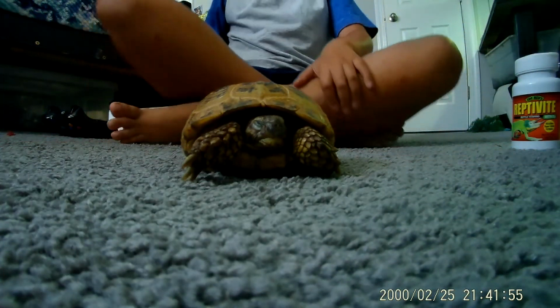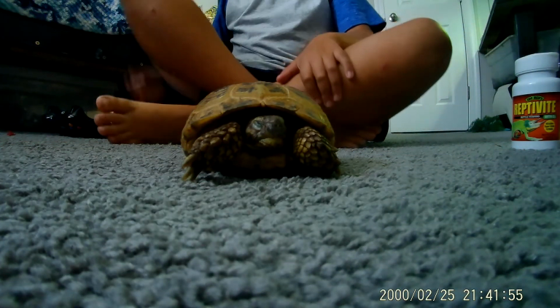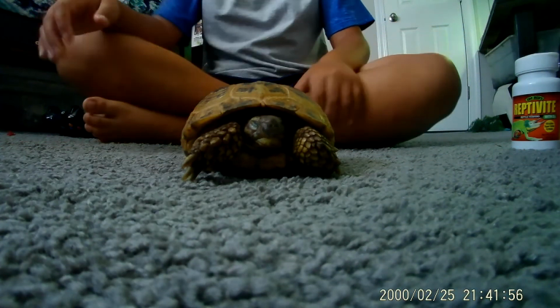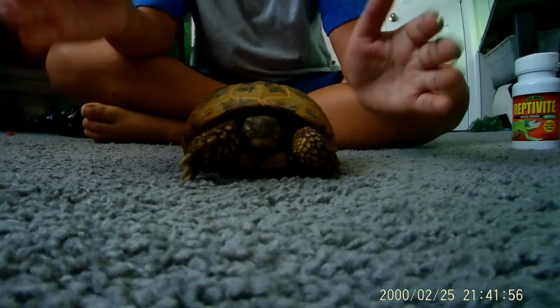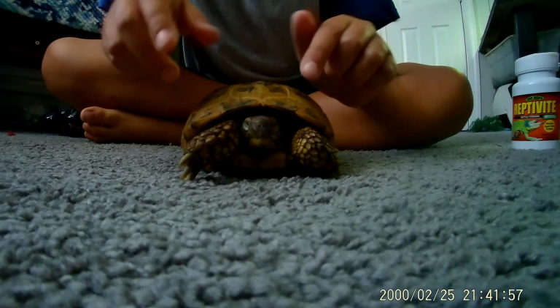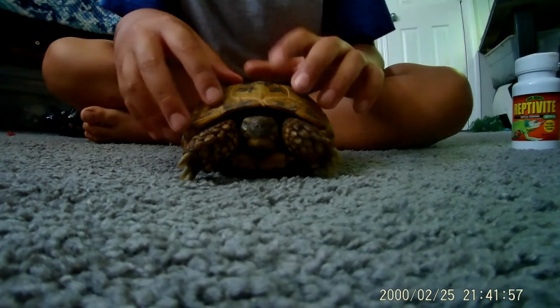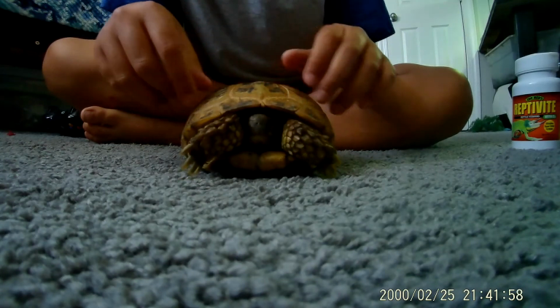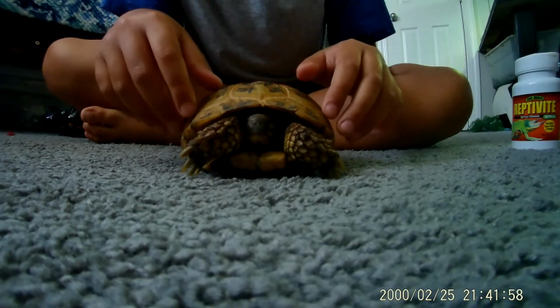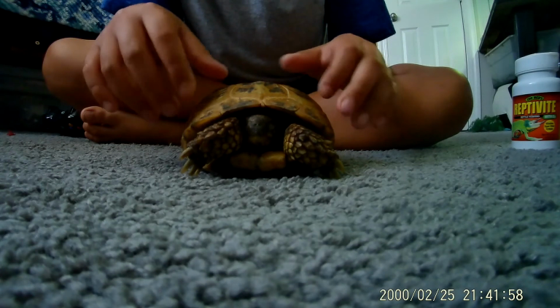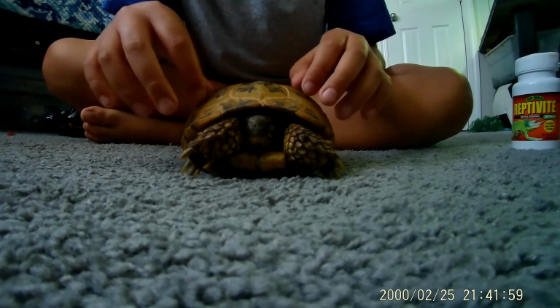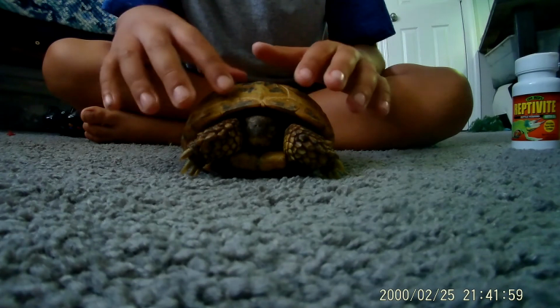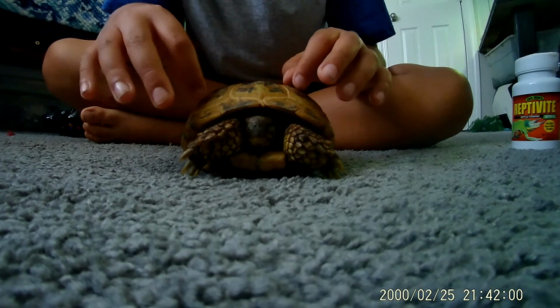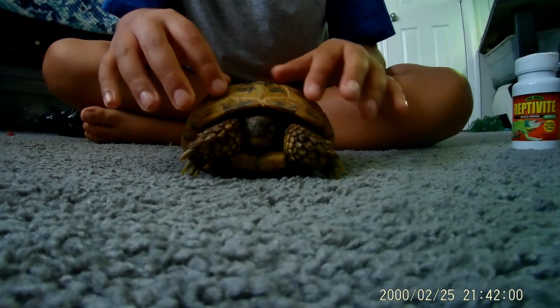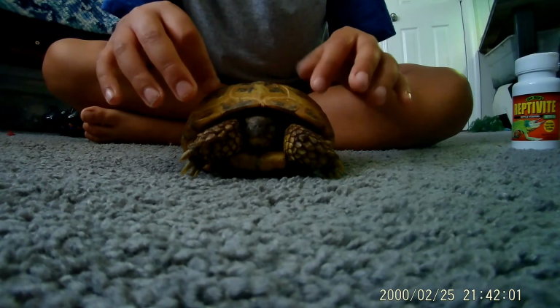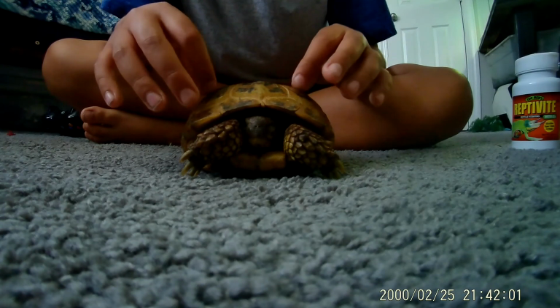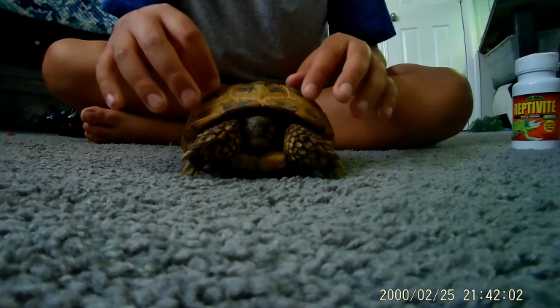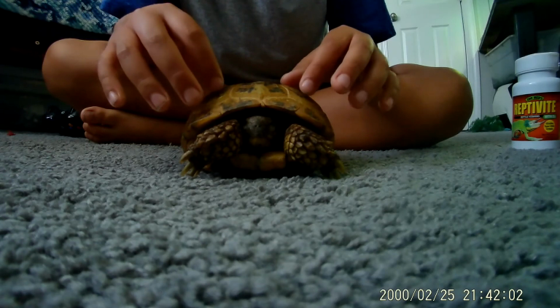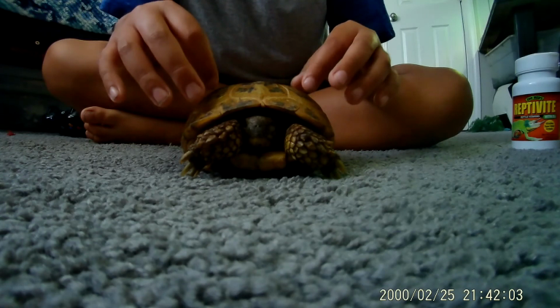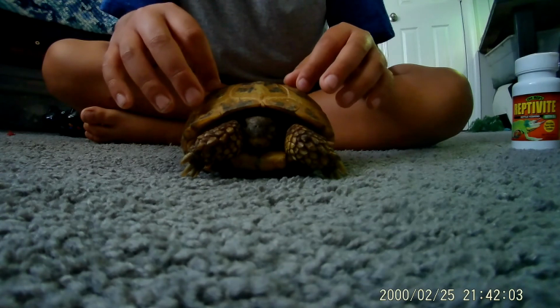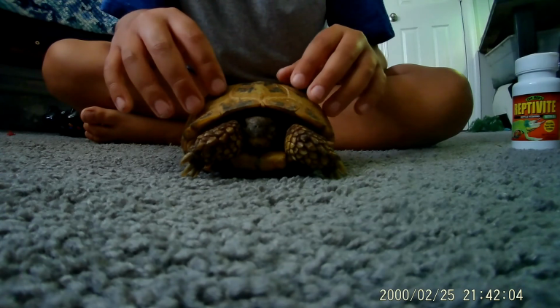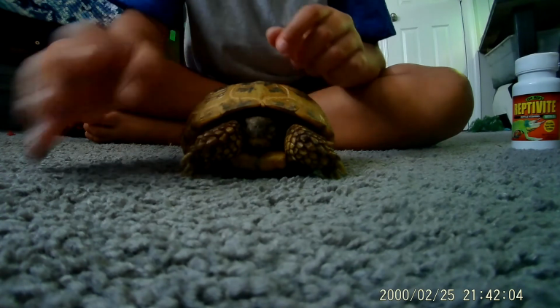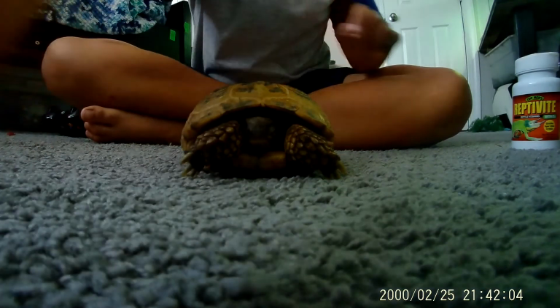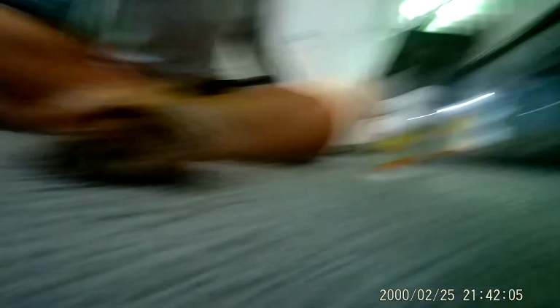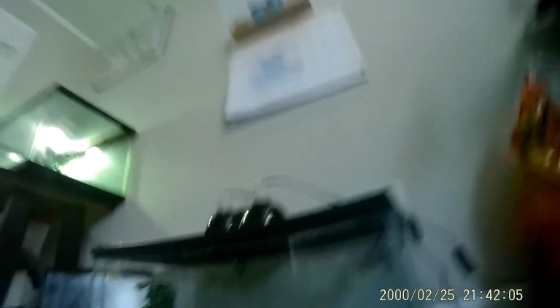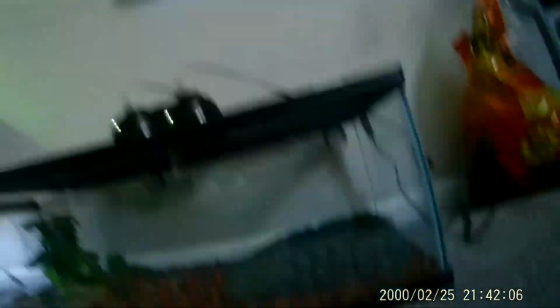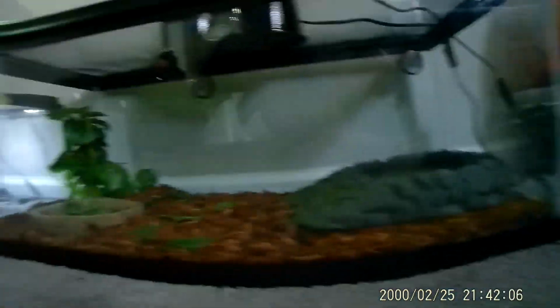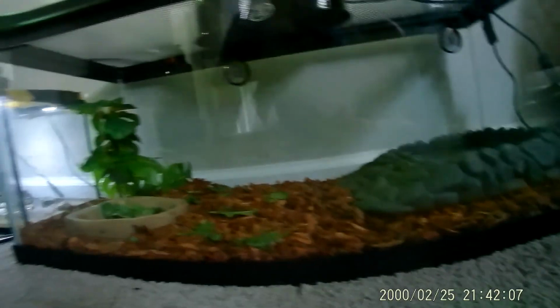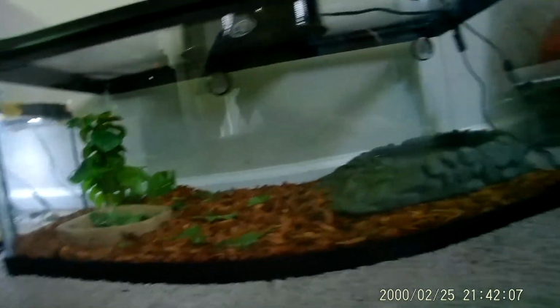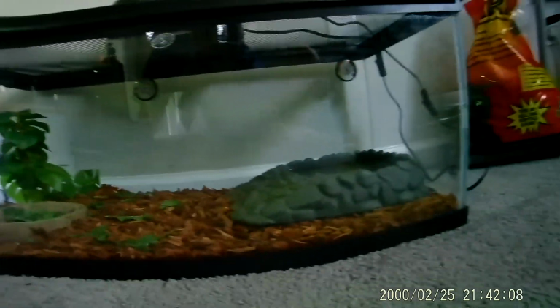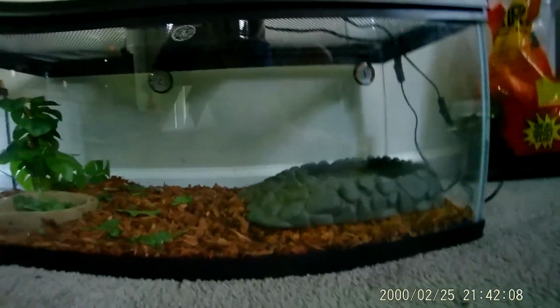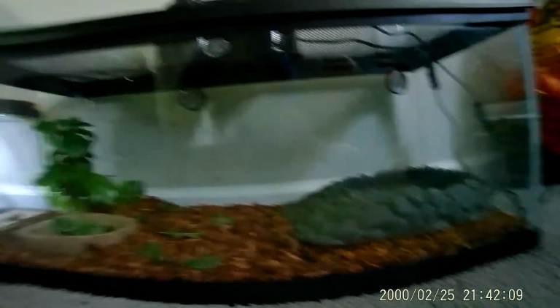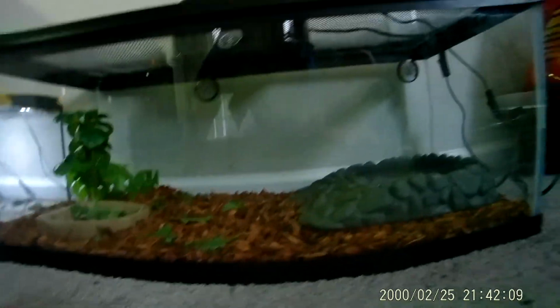He might be a little tired right now. I let him outside and he roams around a lot. He's in maybe a 30, 20 gallon right now.